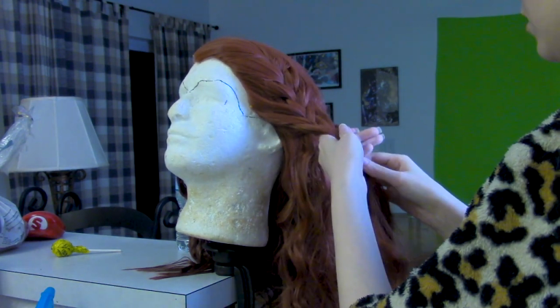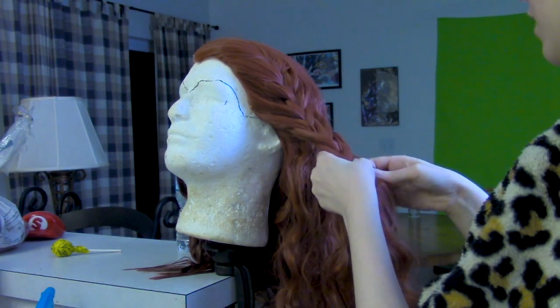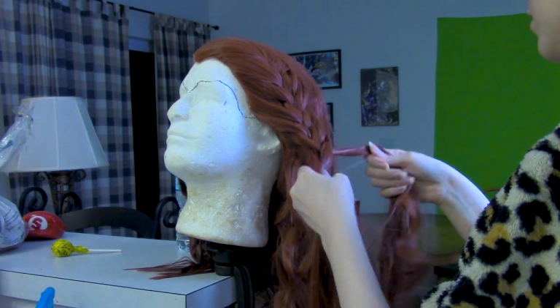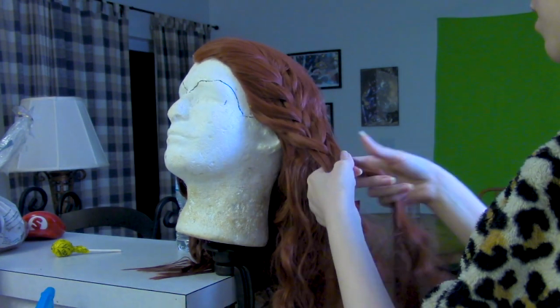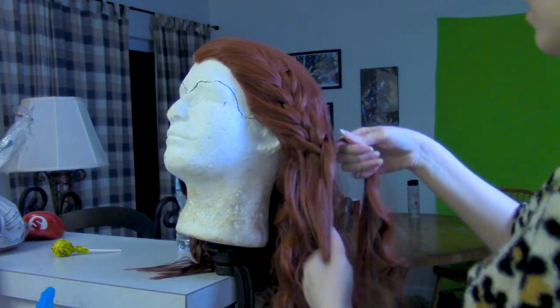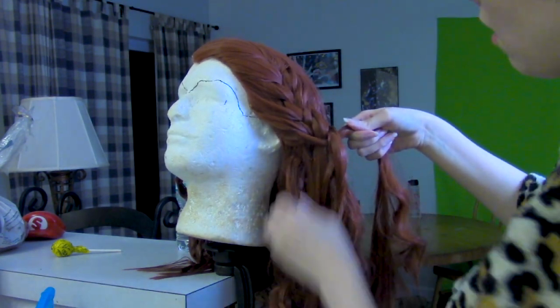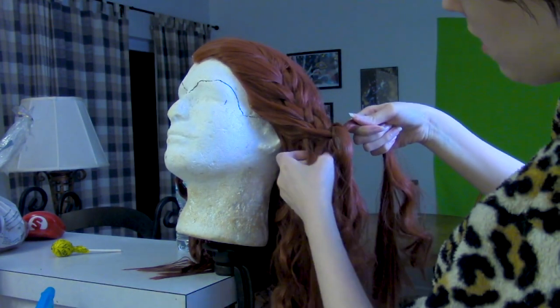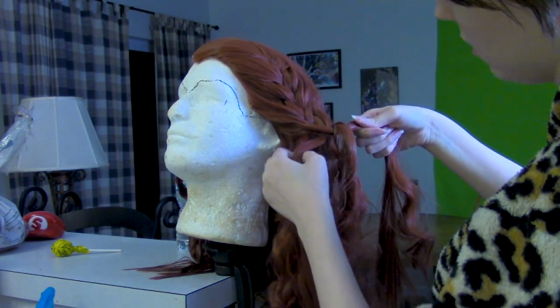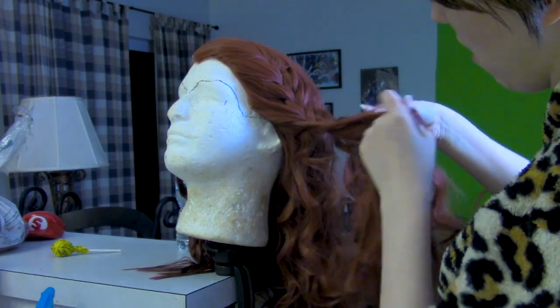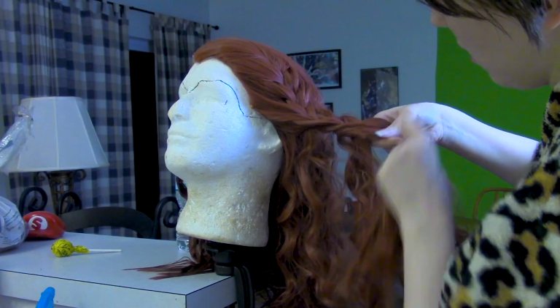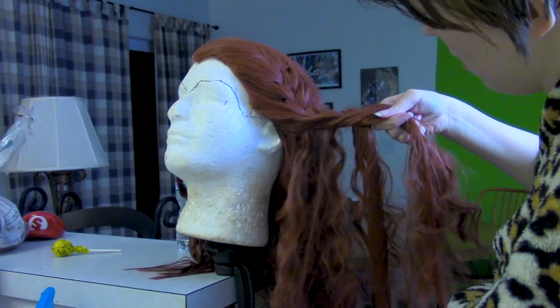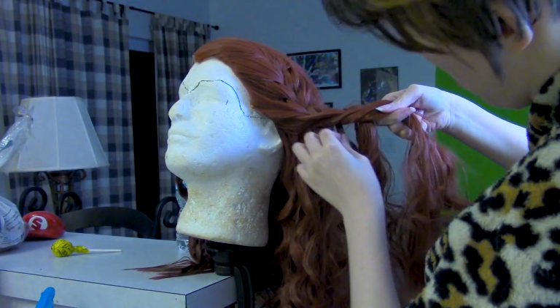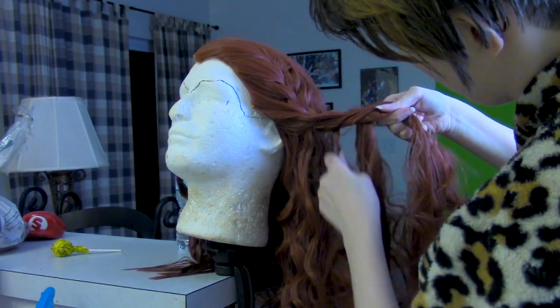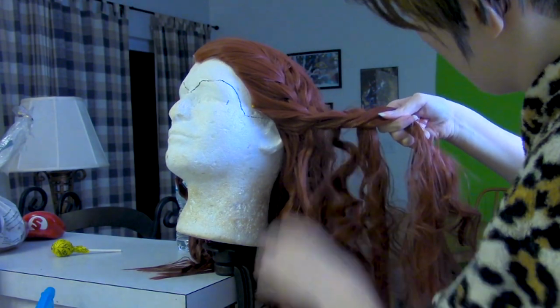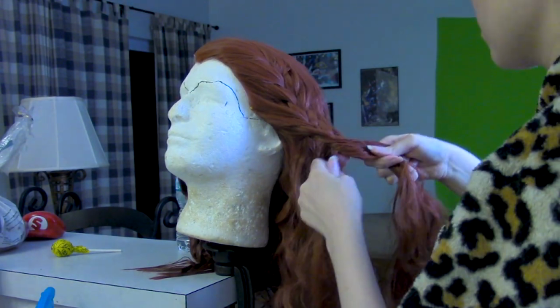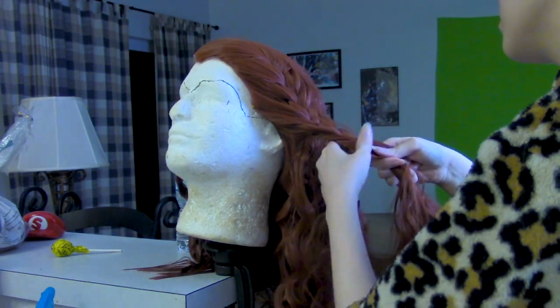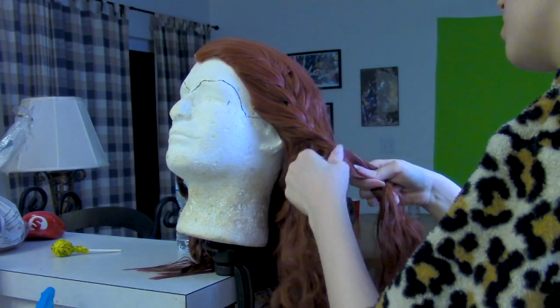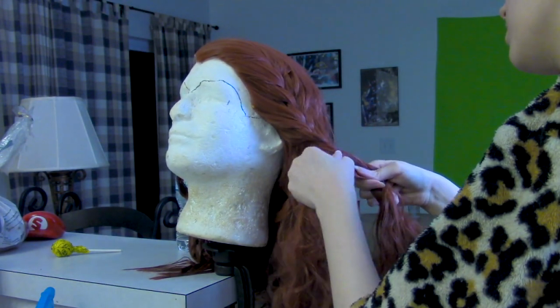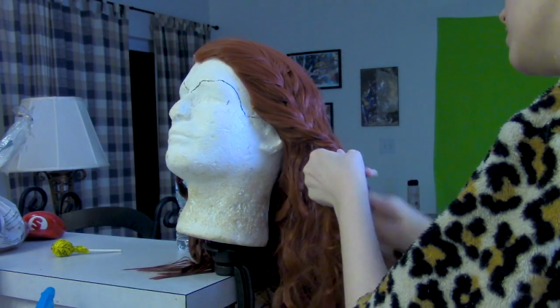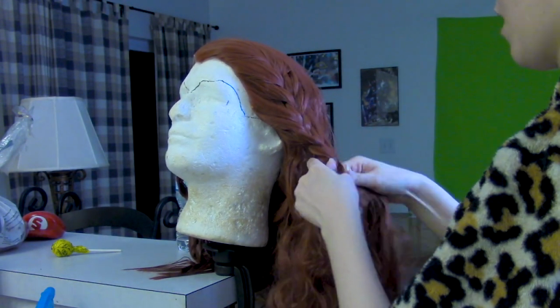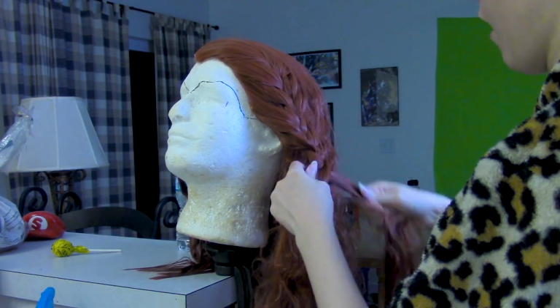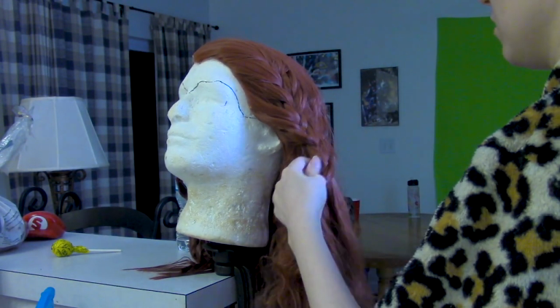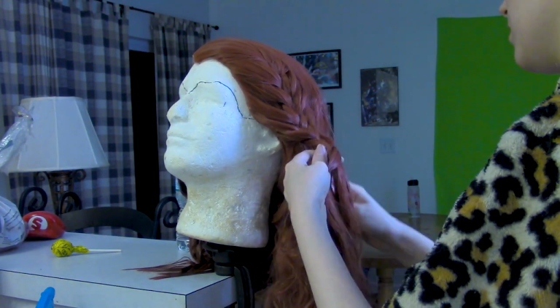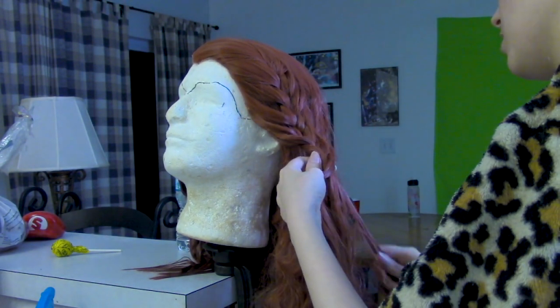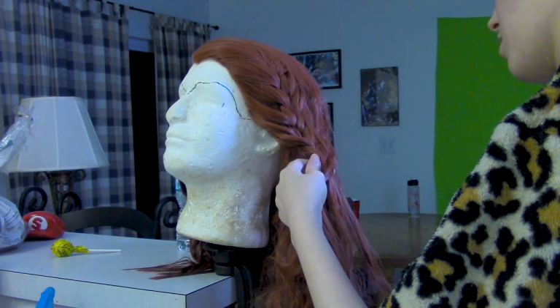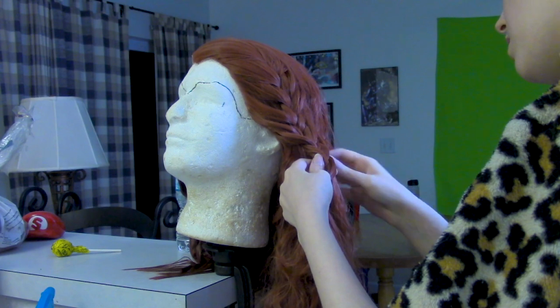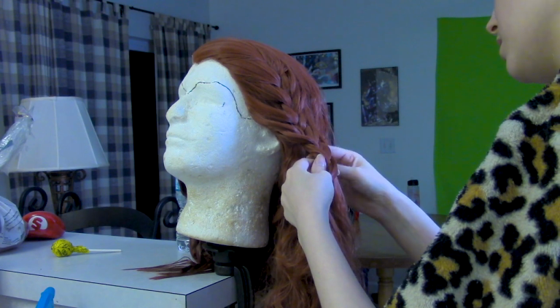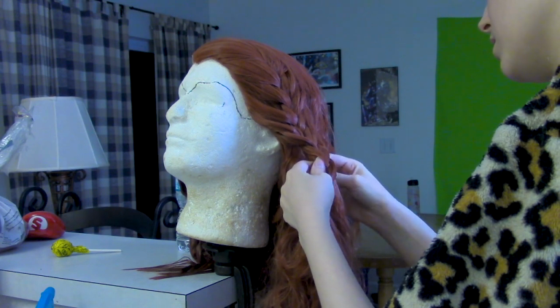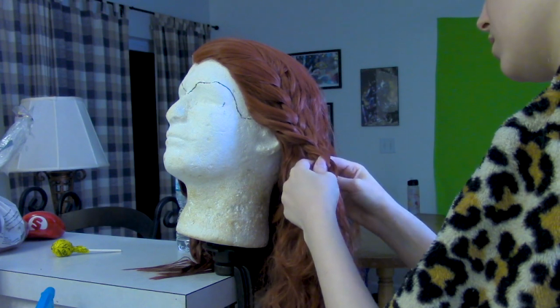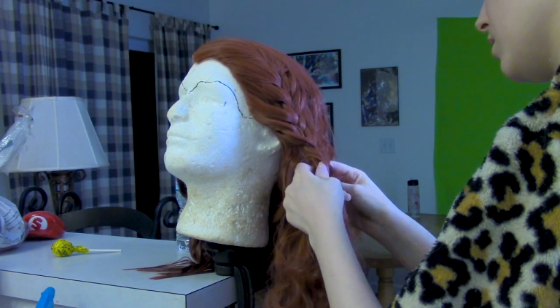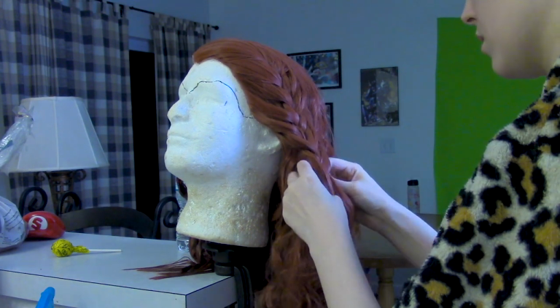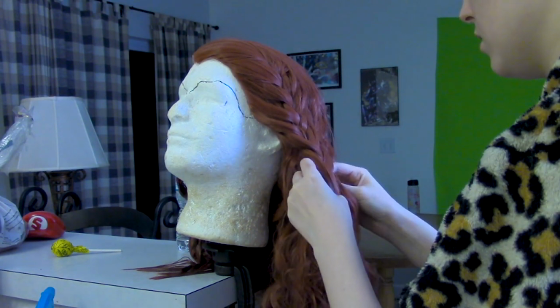You'll get to a point — for me it was the ear line — where there's no more hair you want to grab. Turn it into a regular braid and finish it up from there. I didn't film it, but I feathered out my ends with scissors when I was completely done.